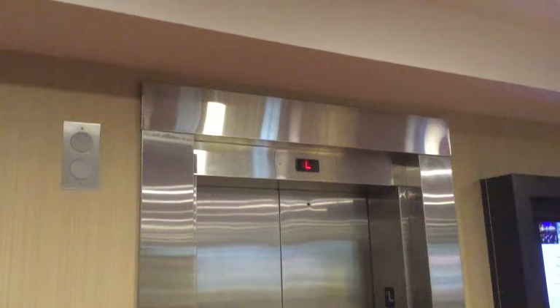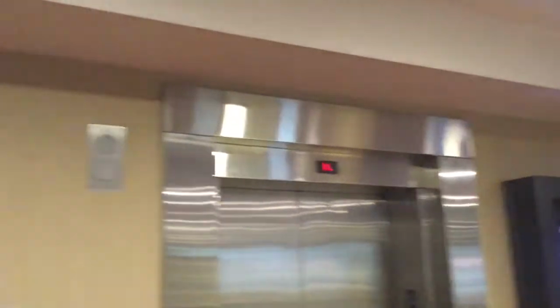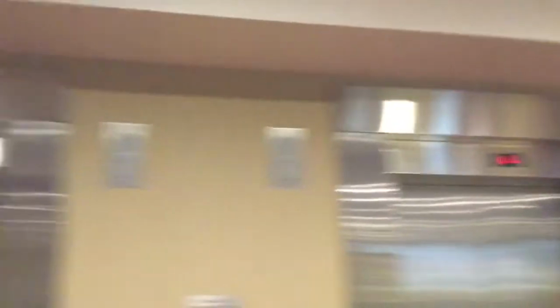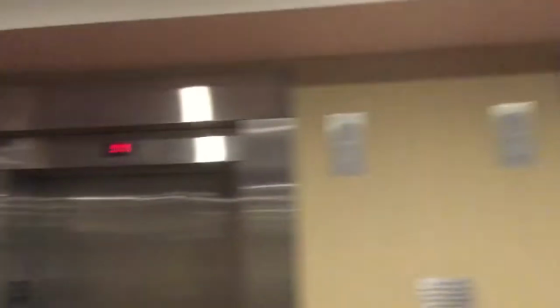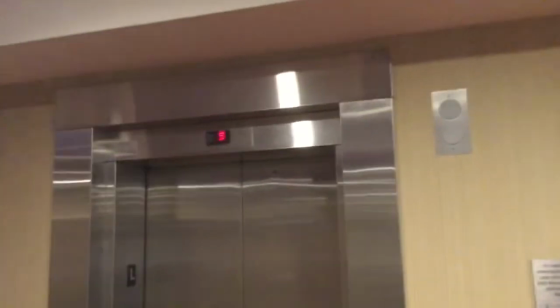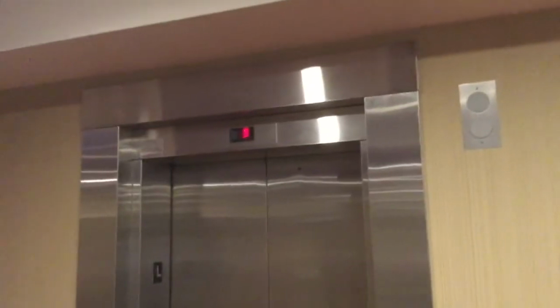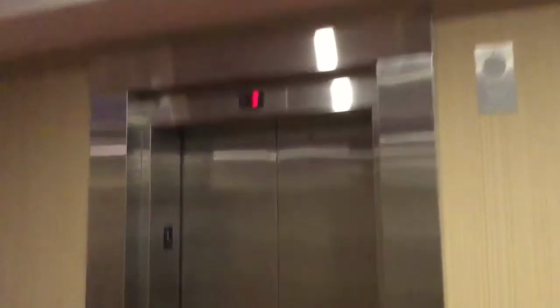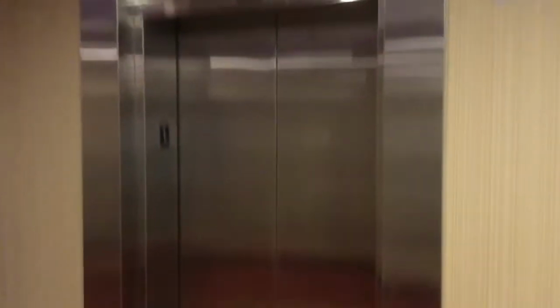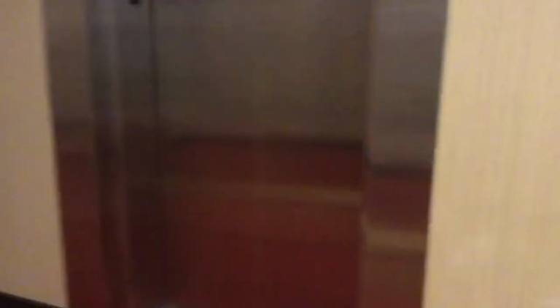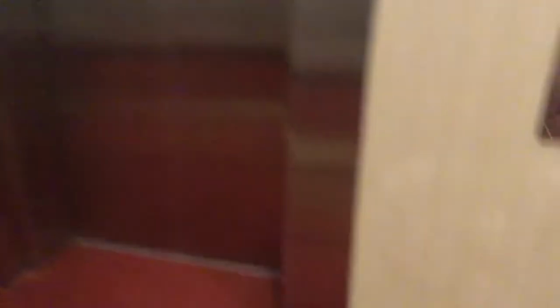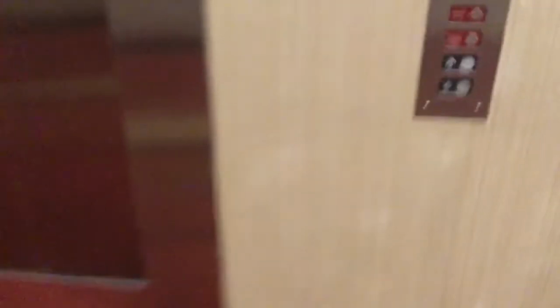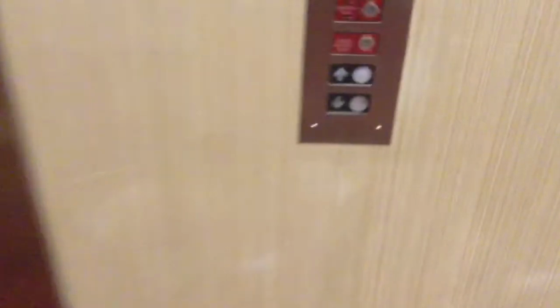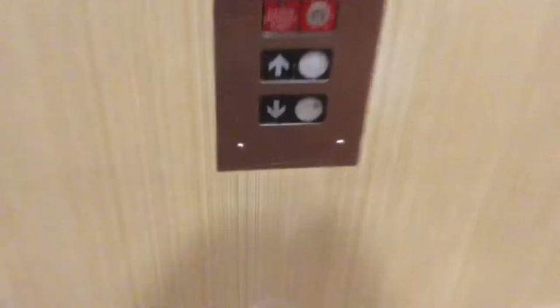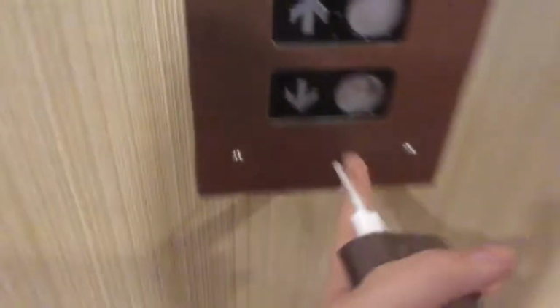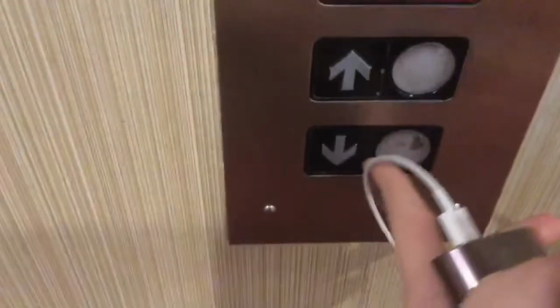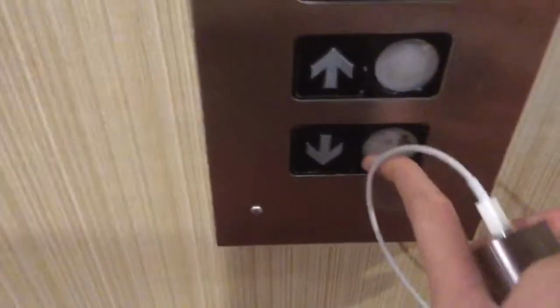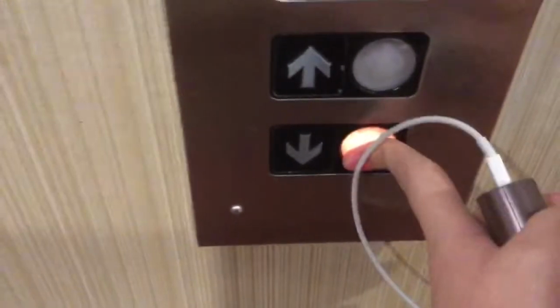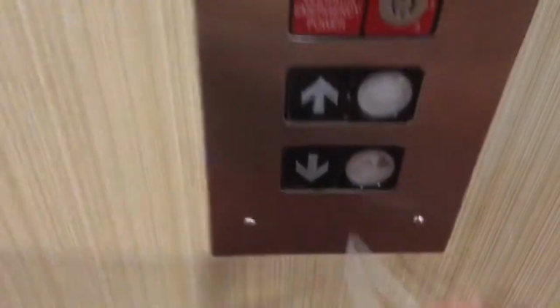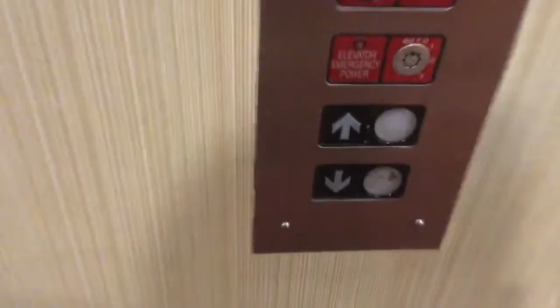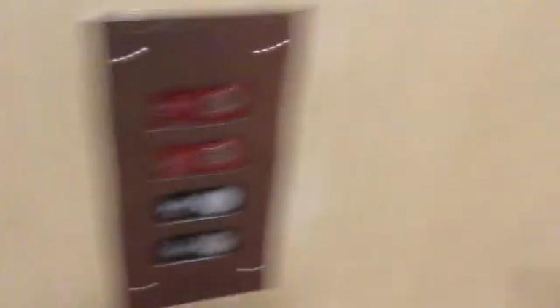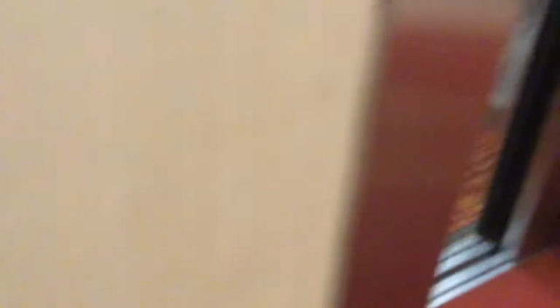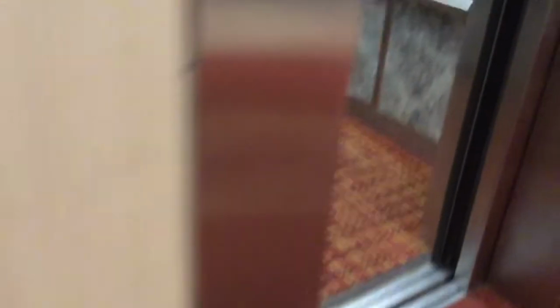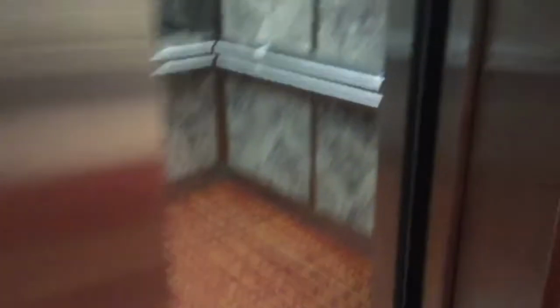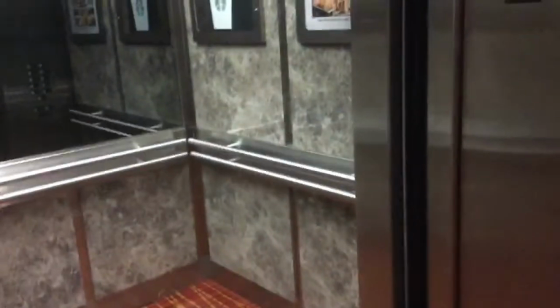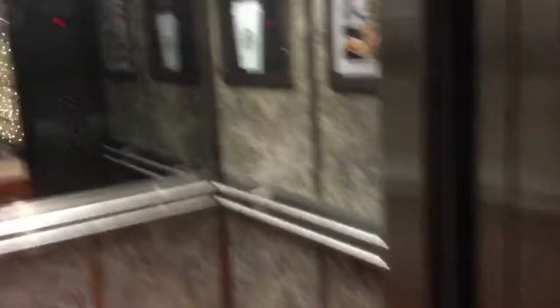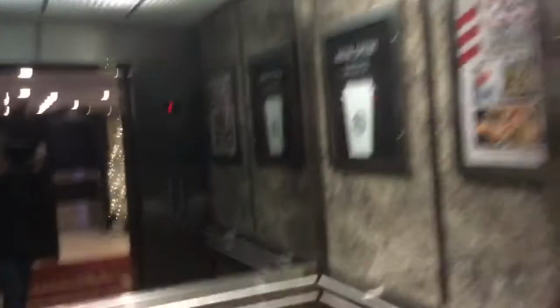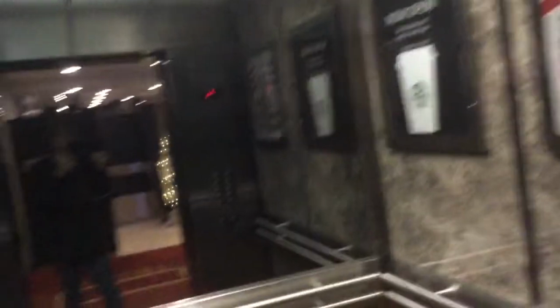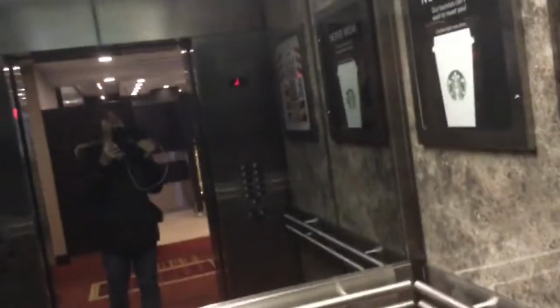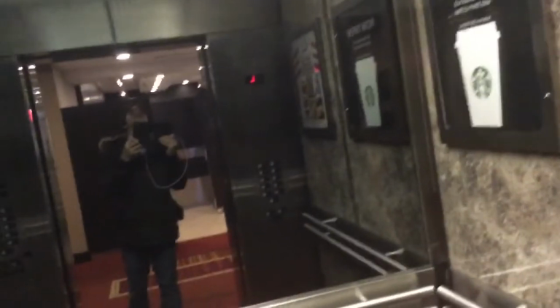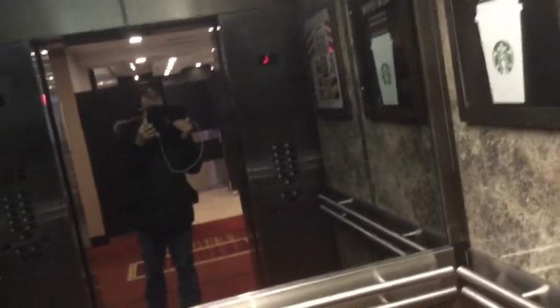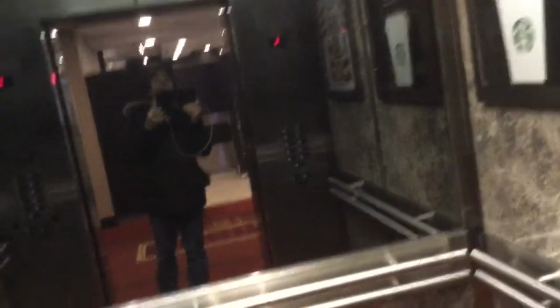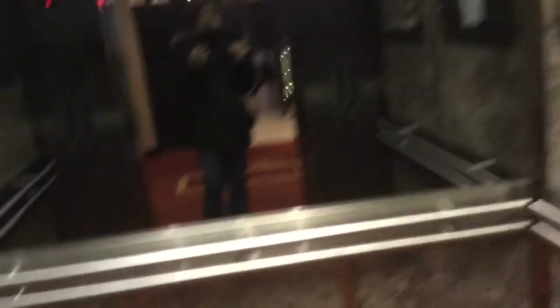These are going to be the elevators at the Courtyard by Marriott Hotel in Niagara Falls, Ontario. This elevator right here was installed in 1999.